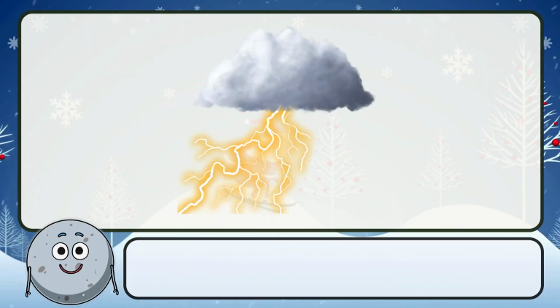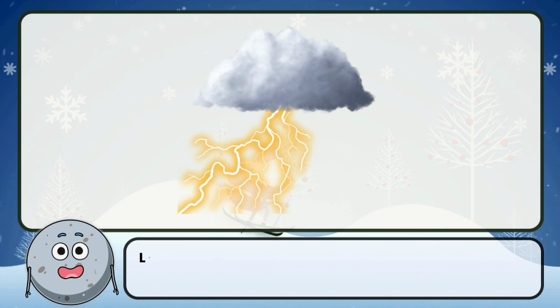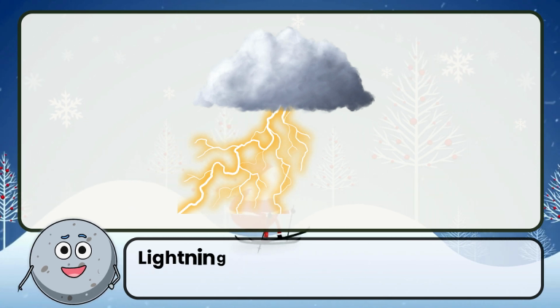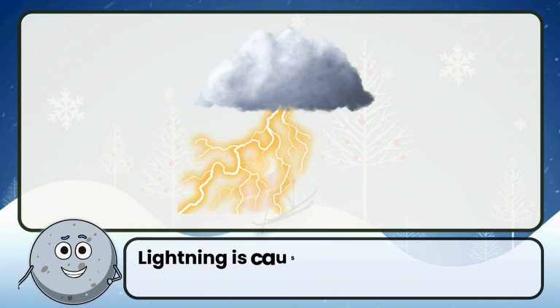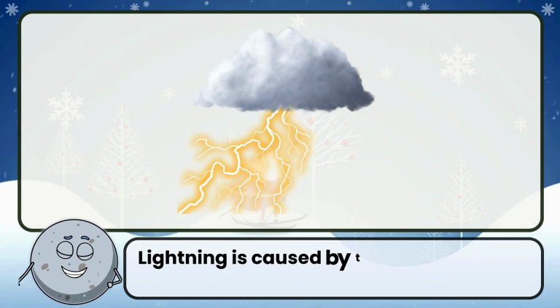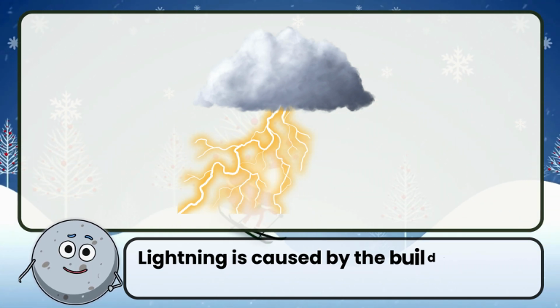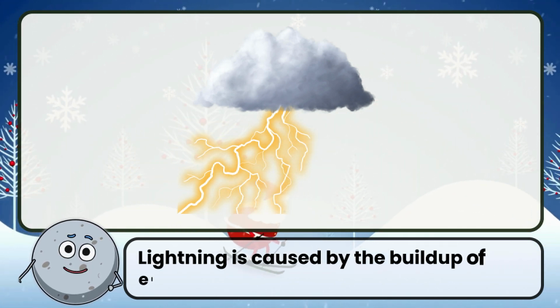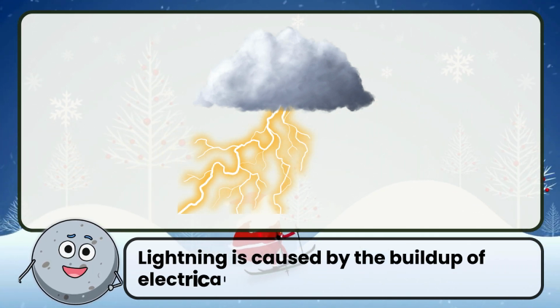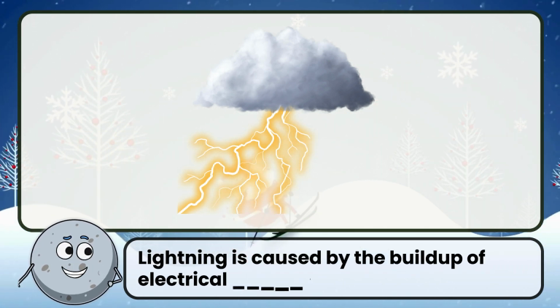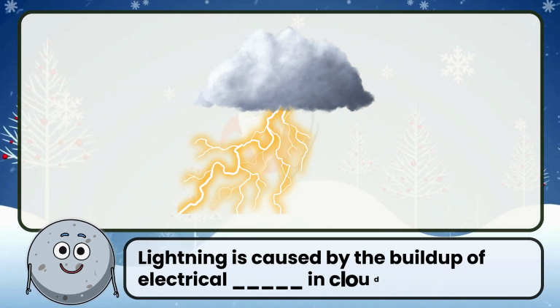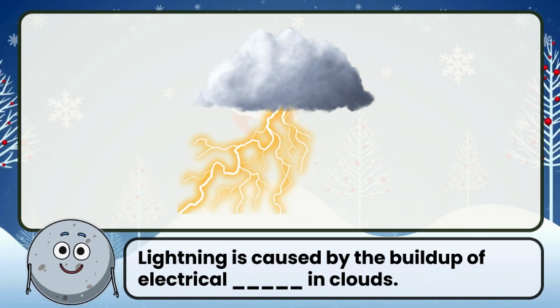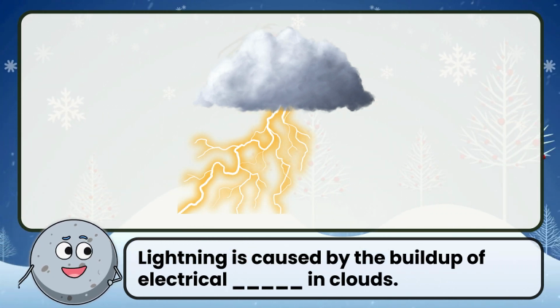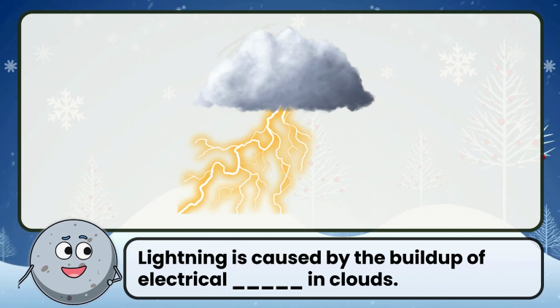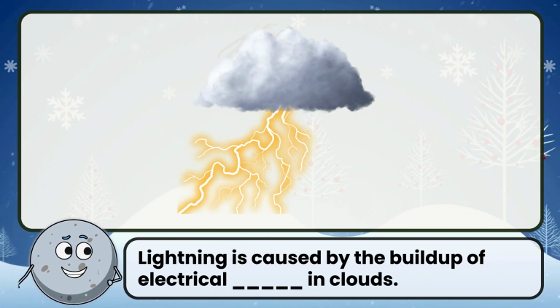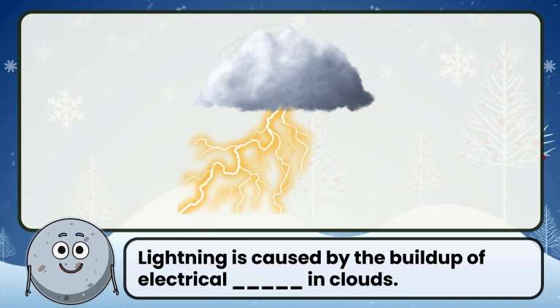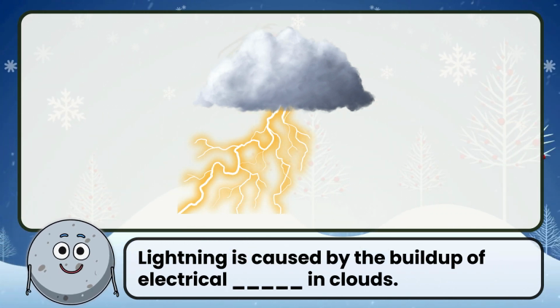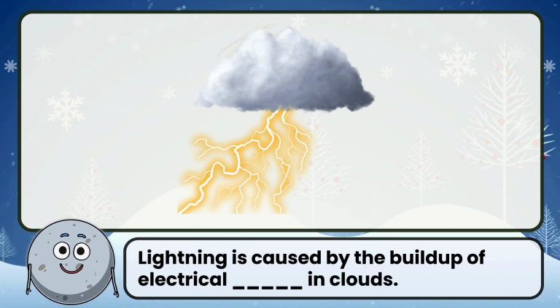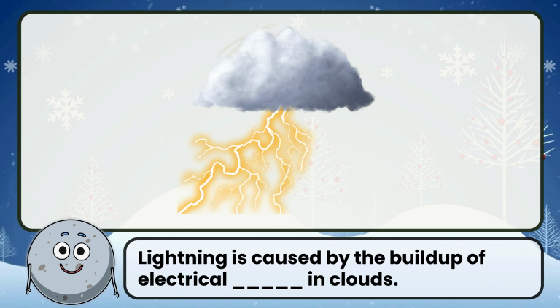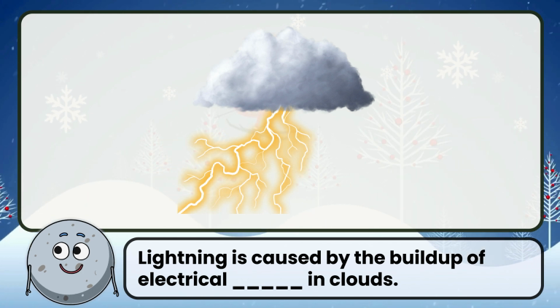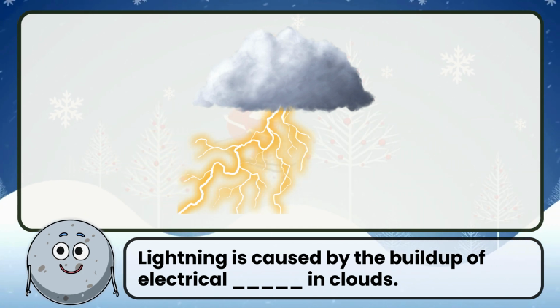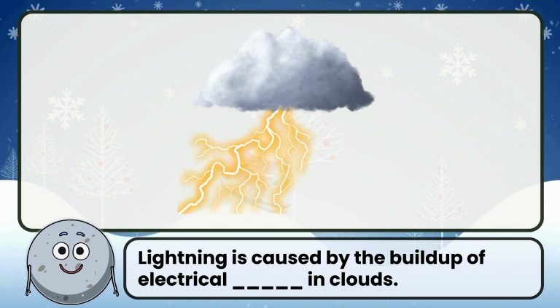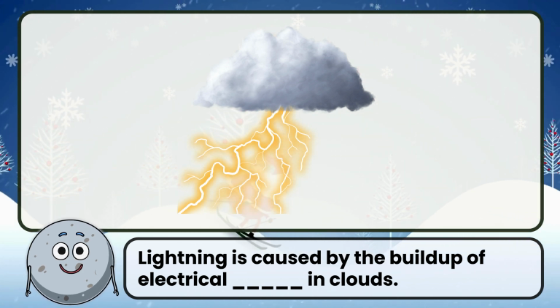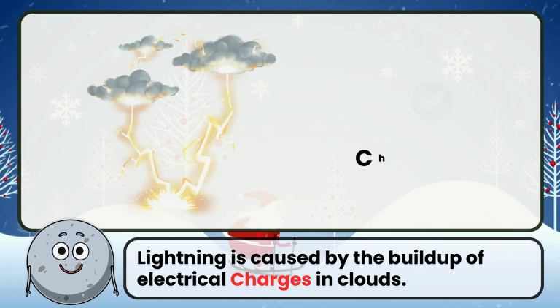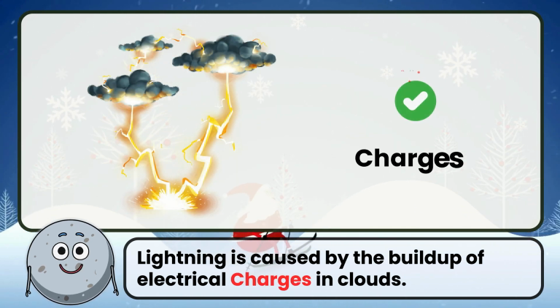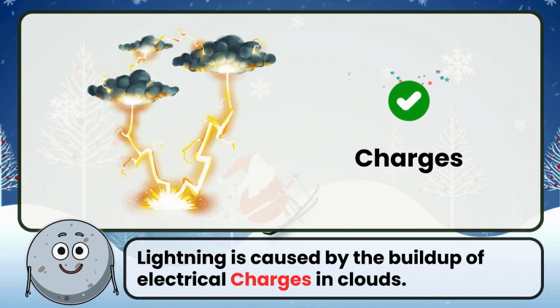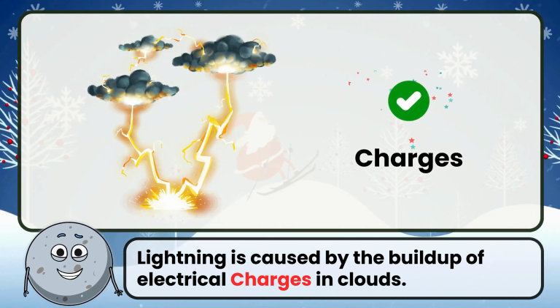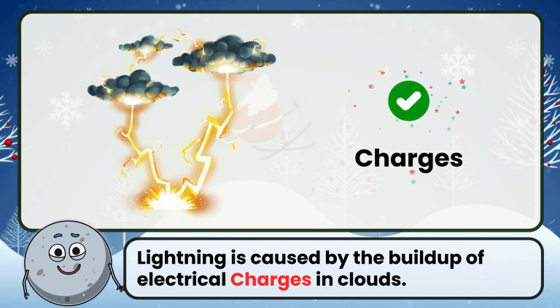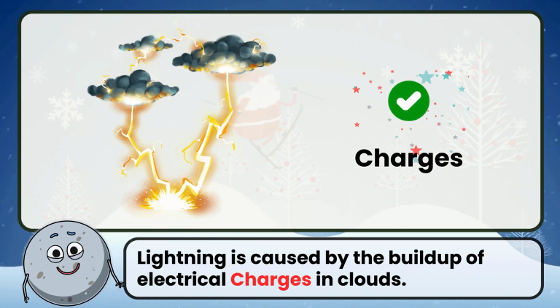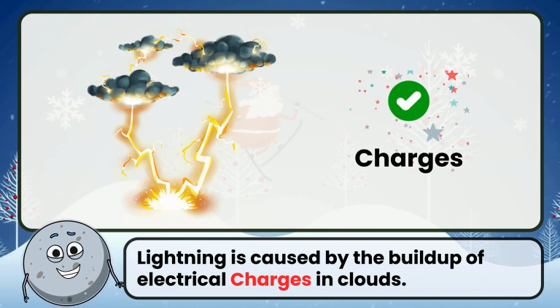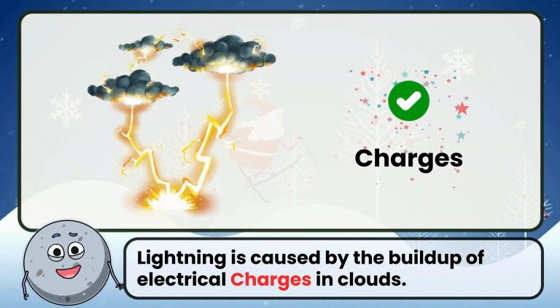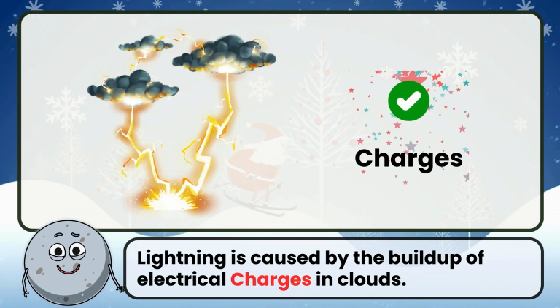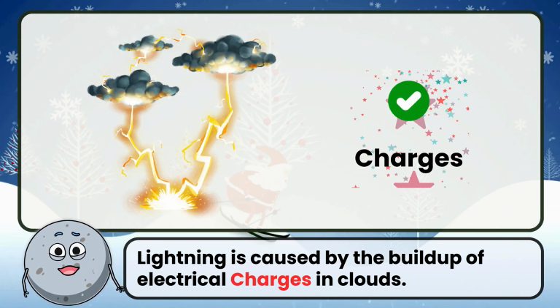Lightning is caused by the buildup of electrical charges in clouds. Correct. The answer is charges.